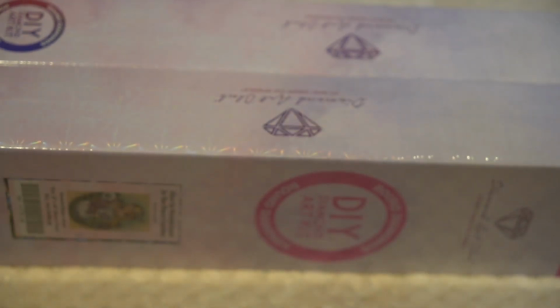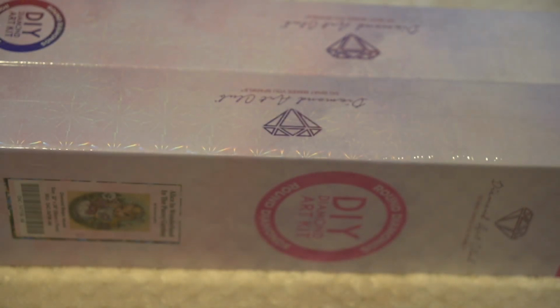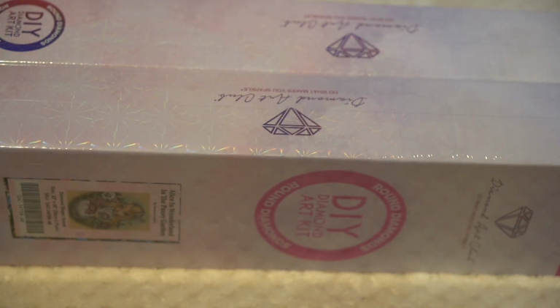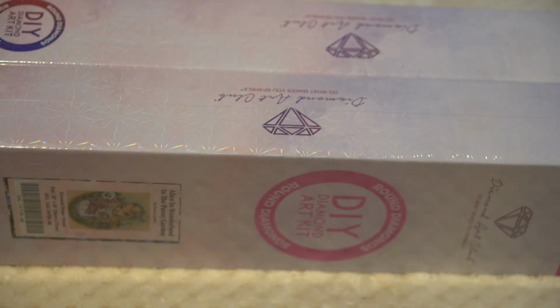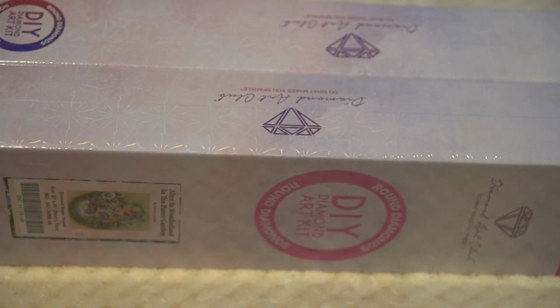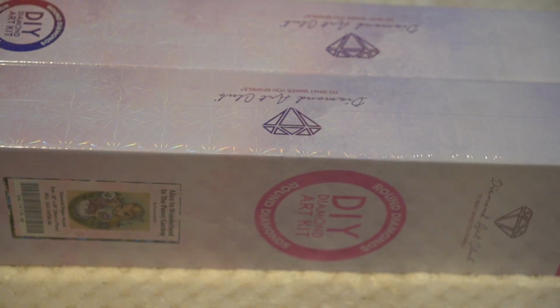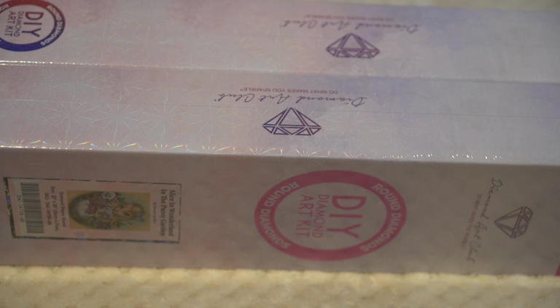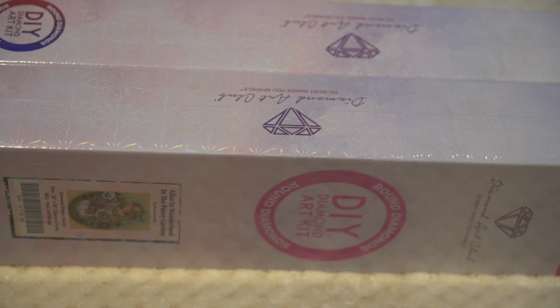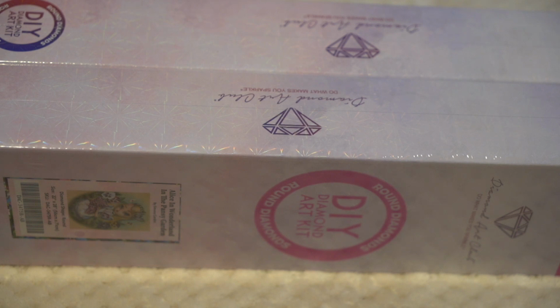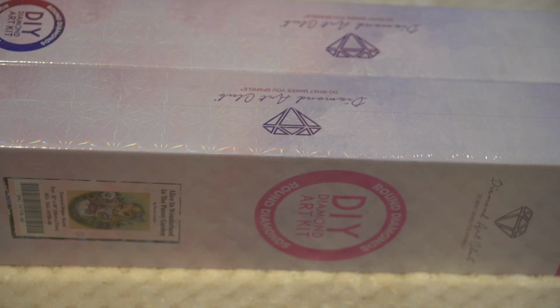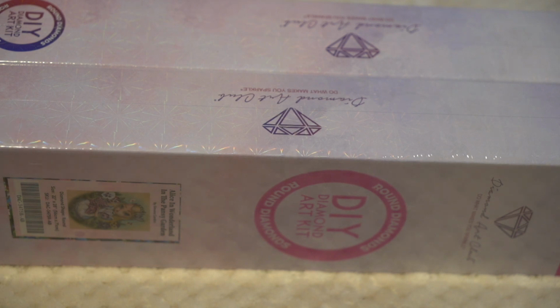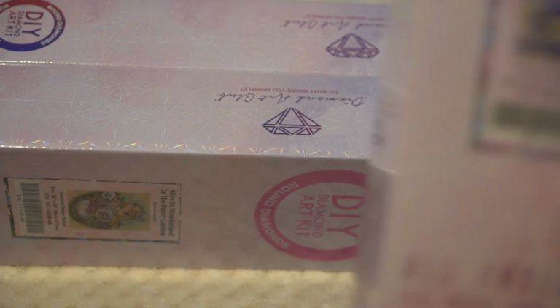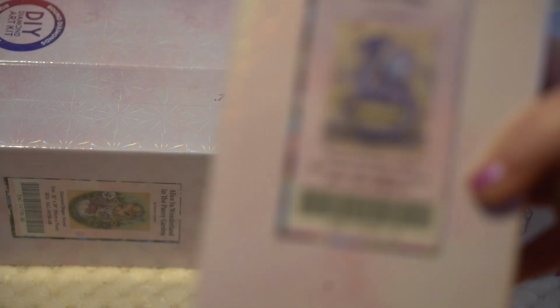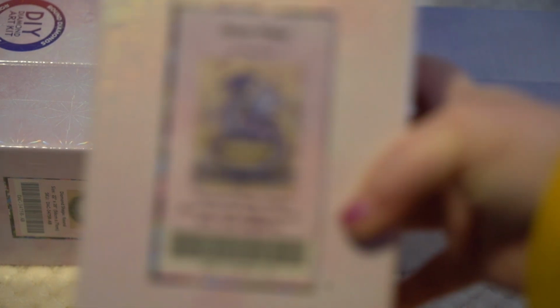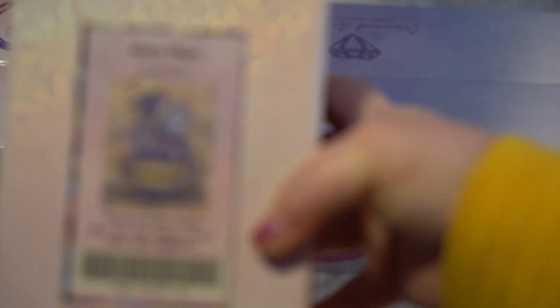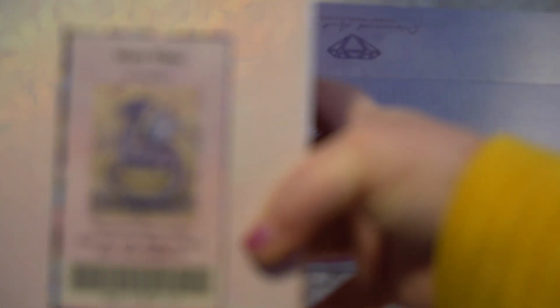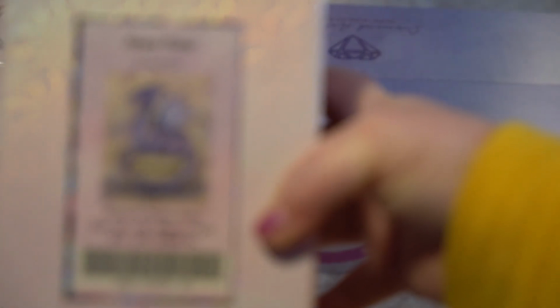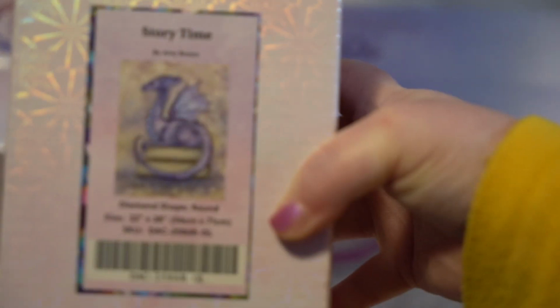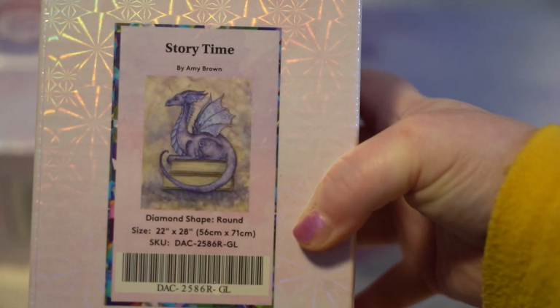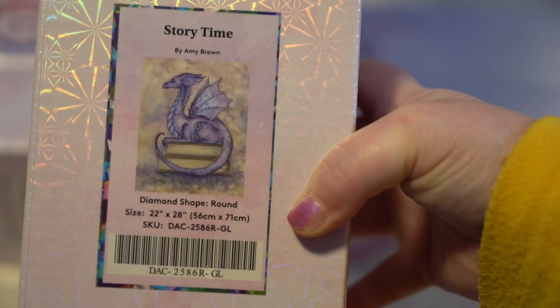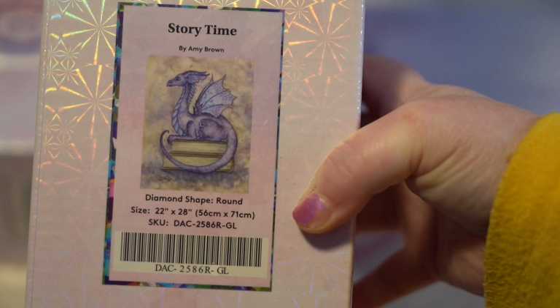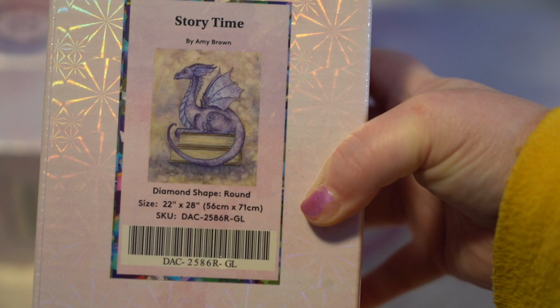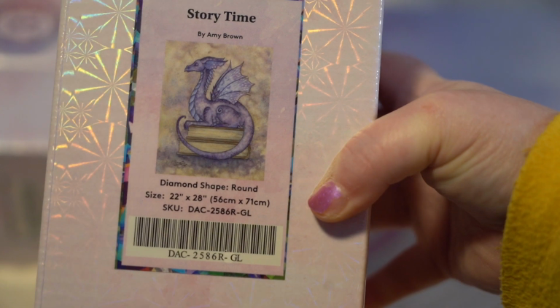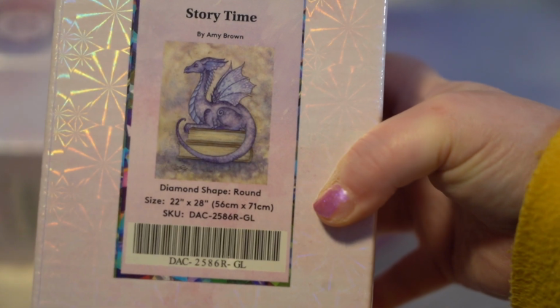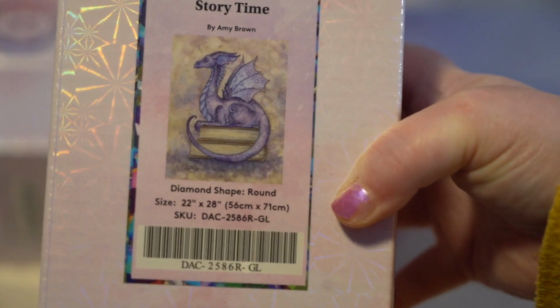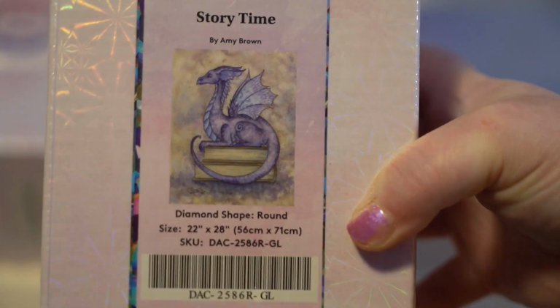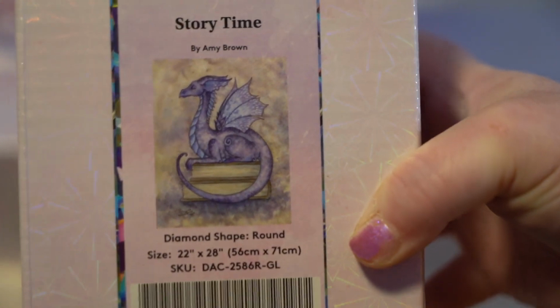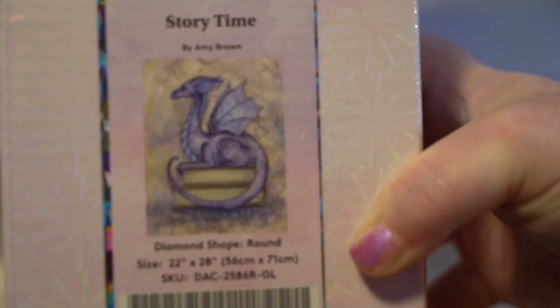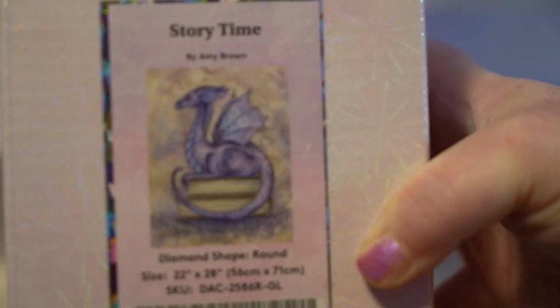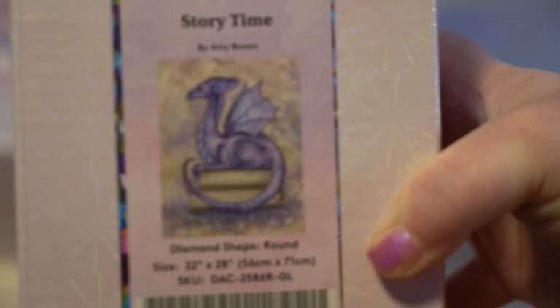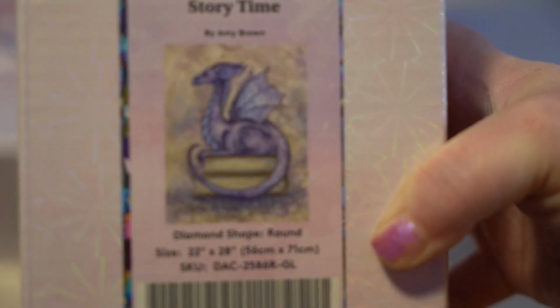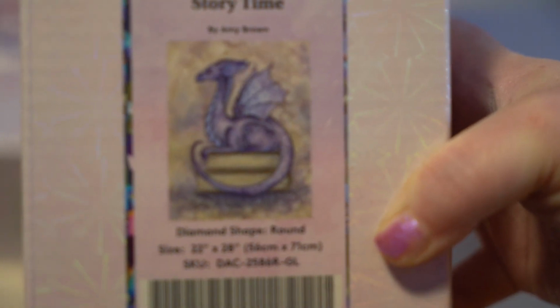This next one is by Amy Brown — it is Story Time. The size is 56 by 71.